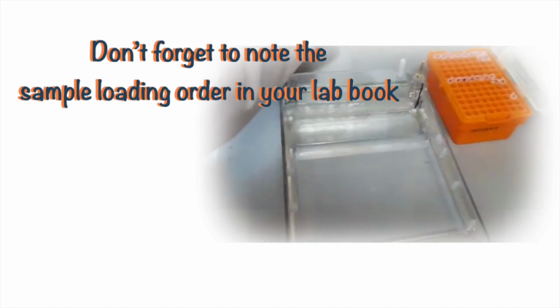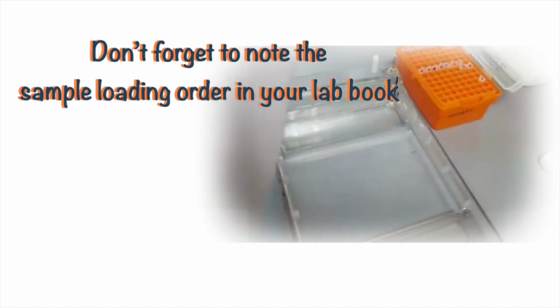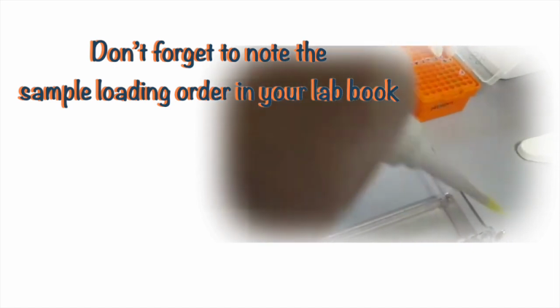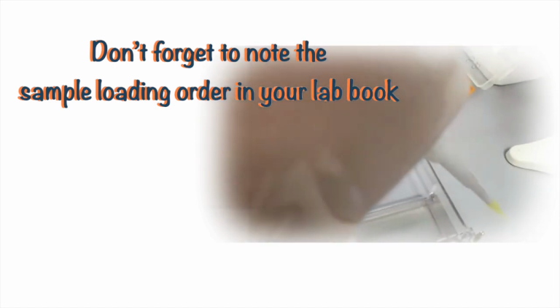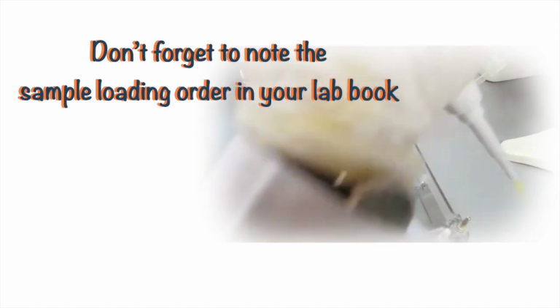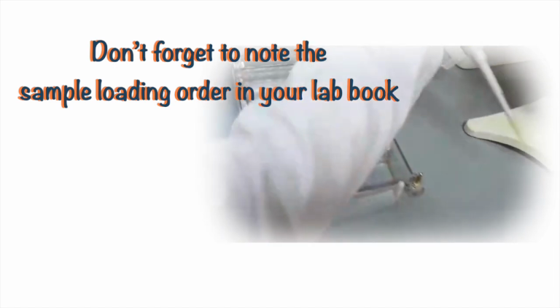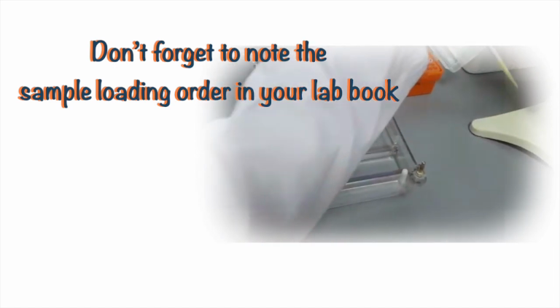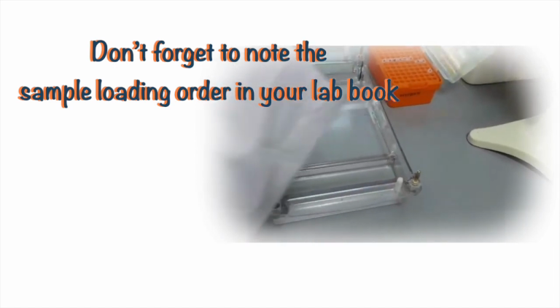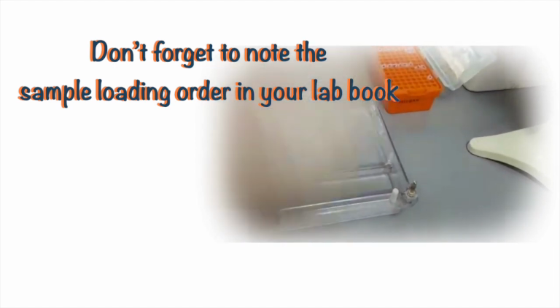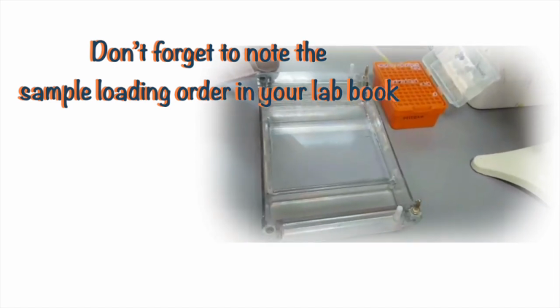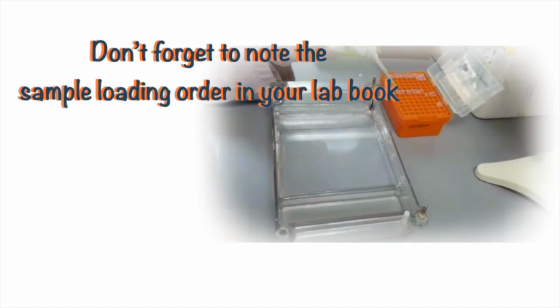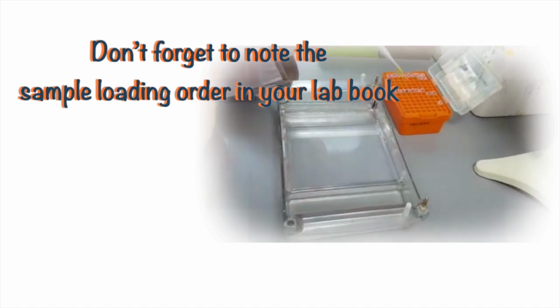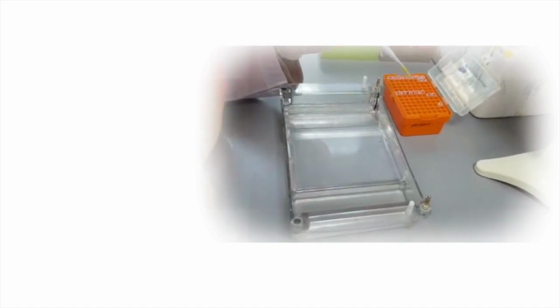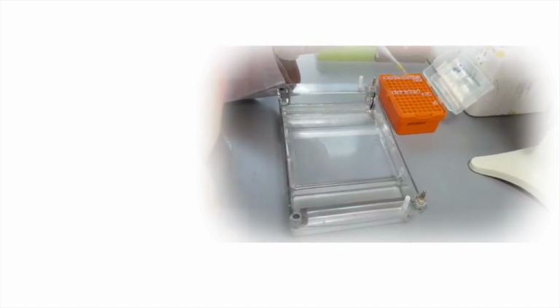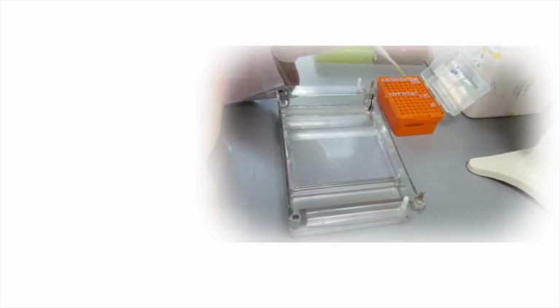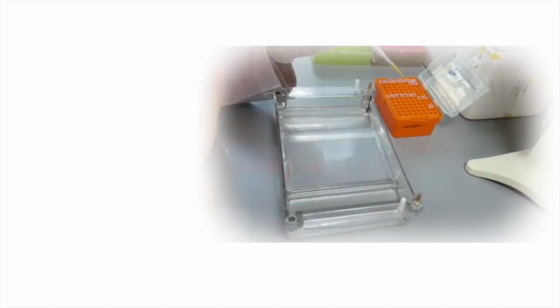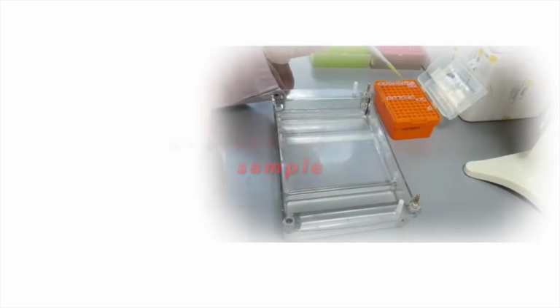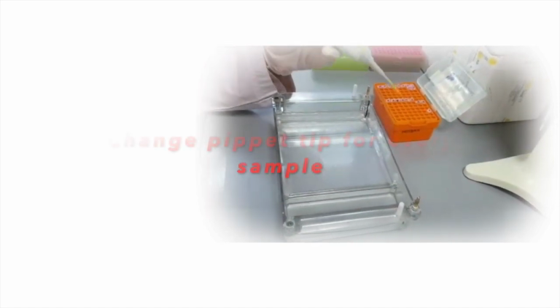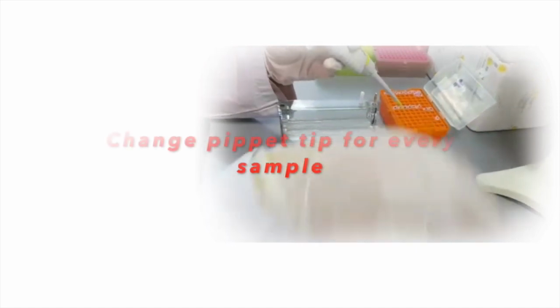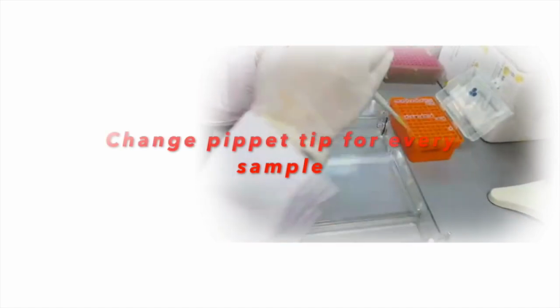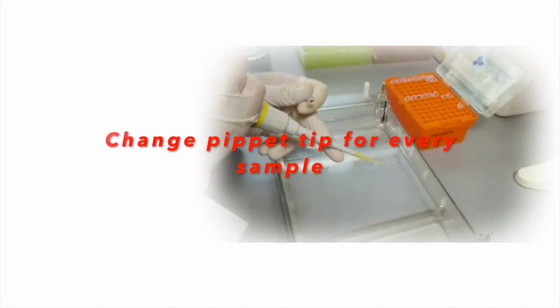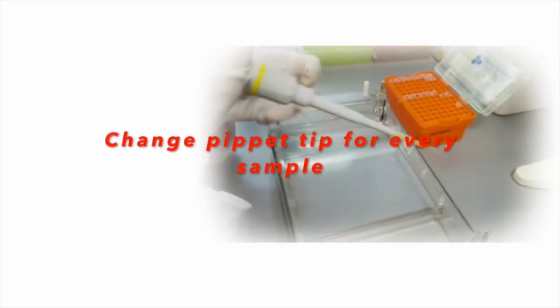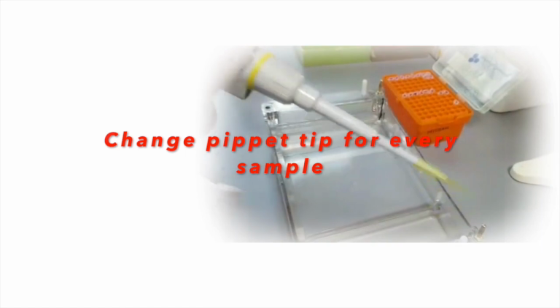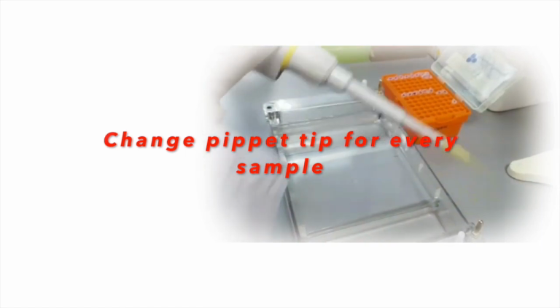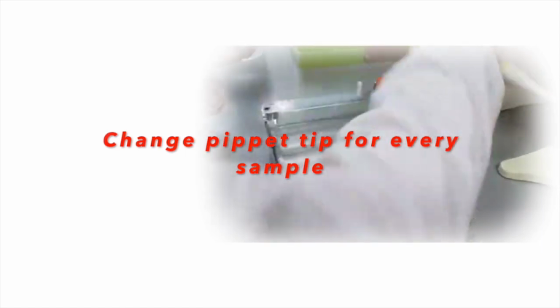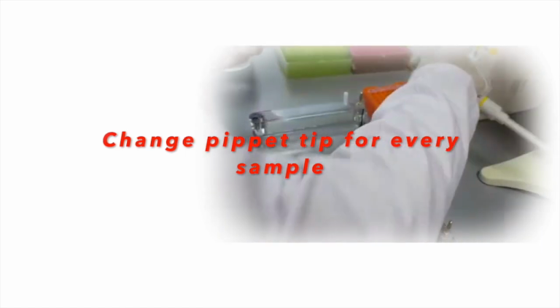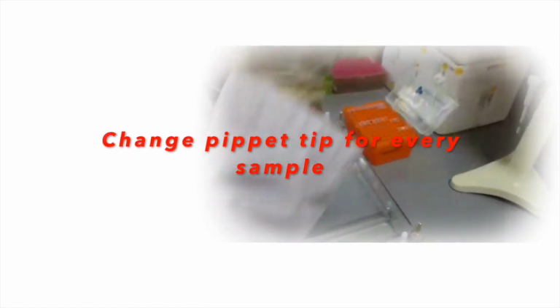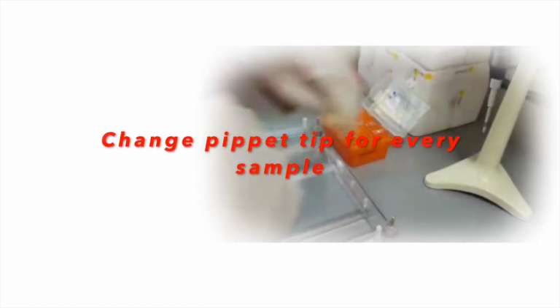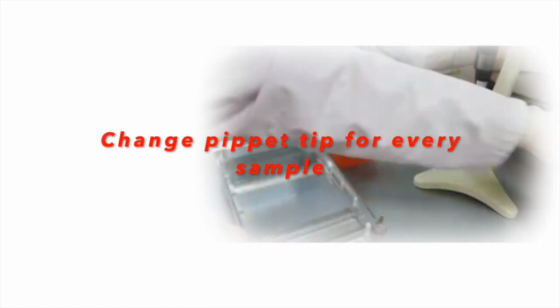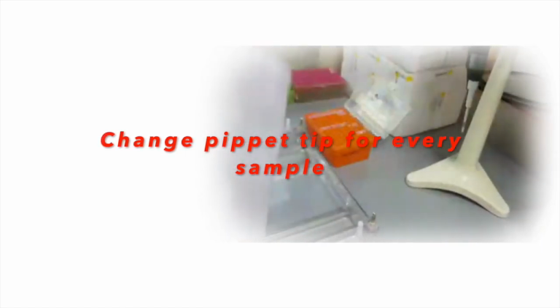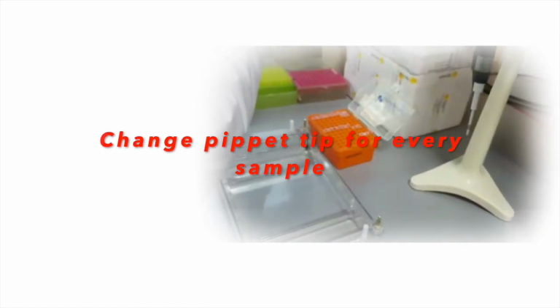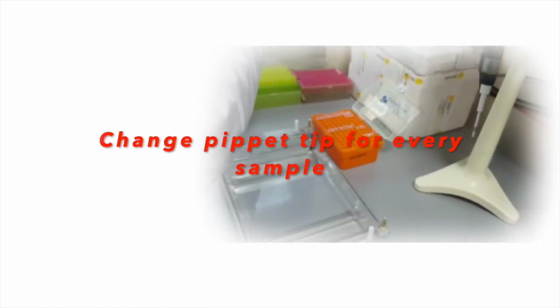Now pick out your next sample and follow the same procedure very carefully. Don't forget to eject the pipette tip after every sample, and make sure that you are loading the wells properly.